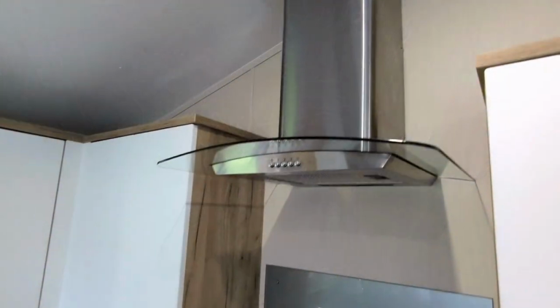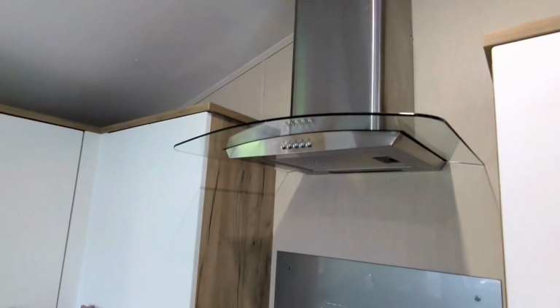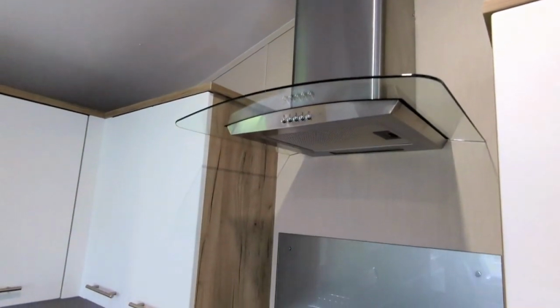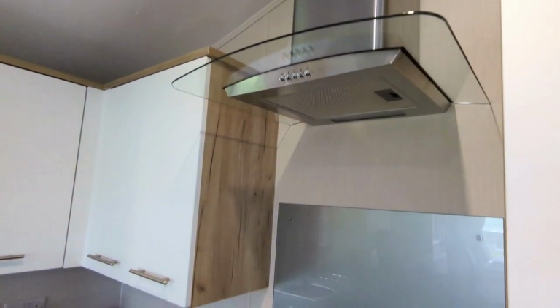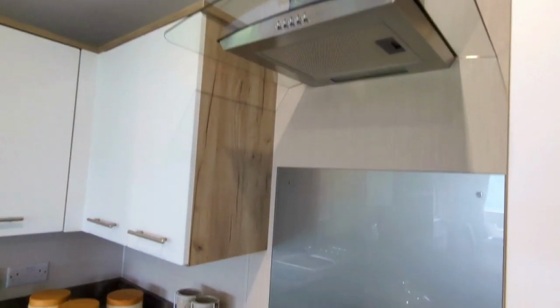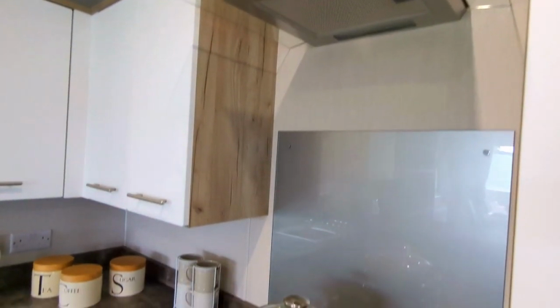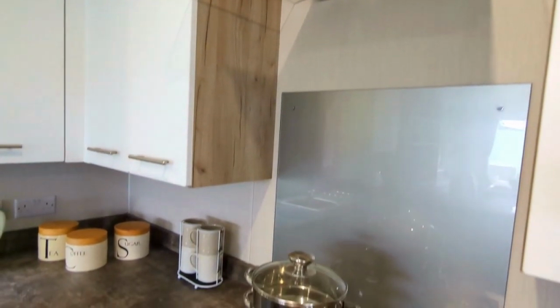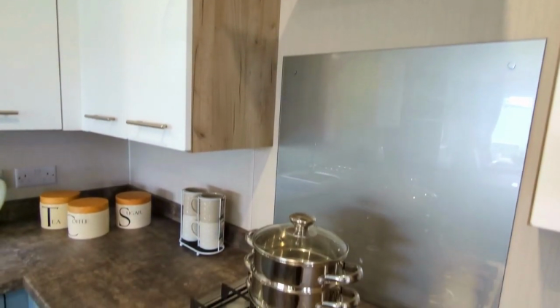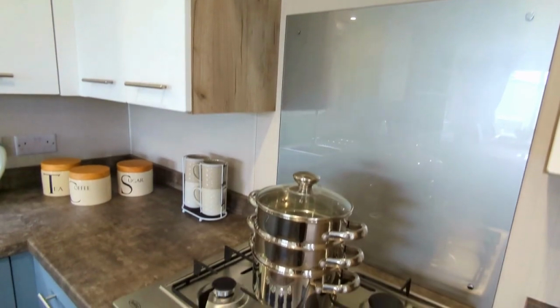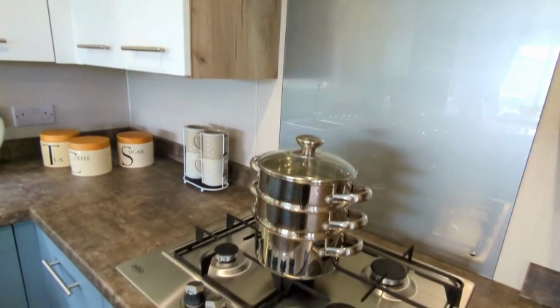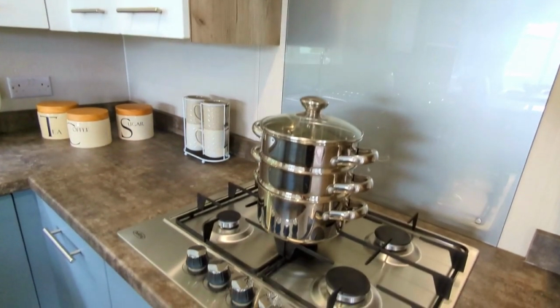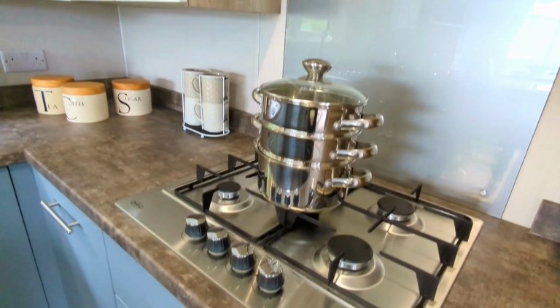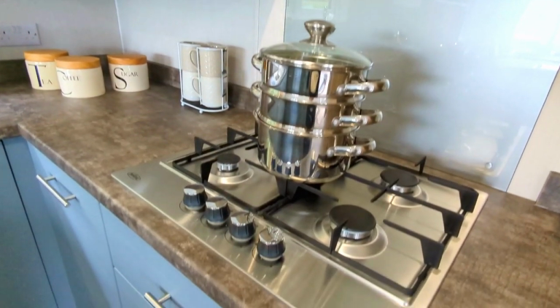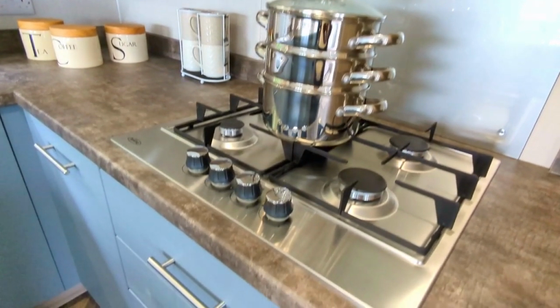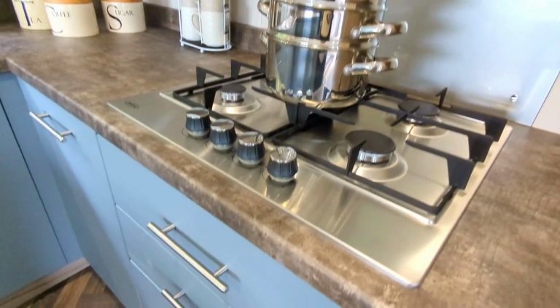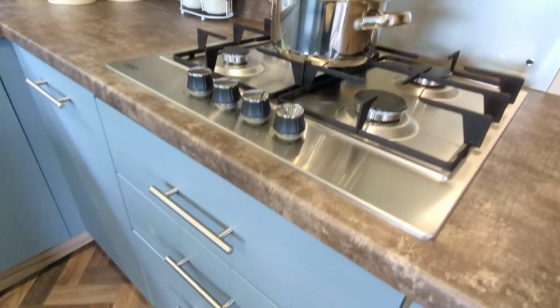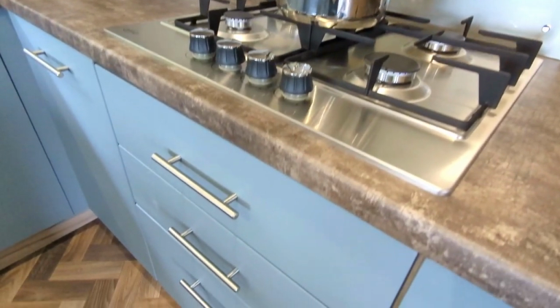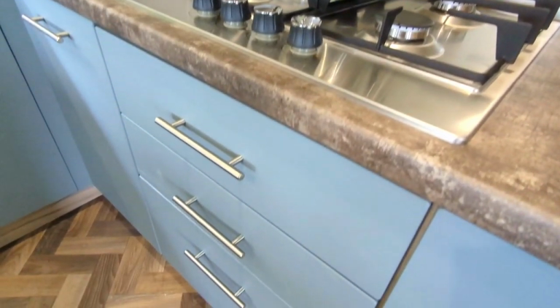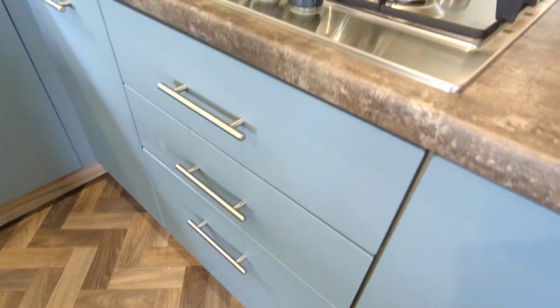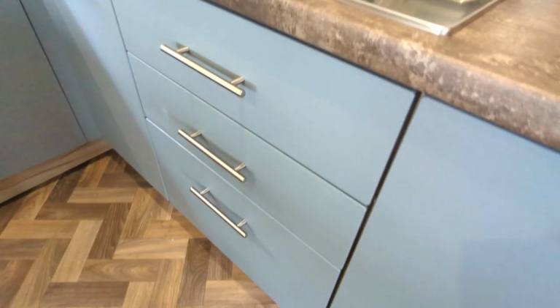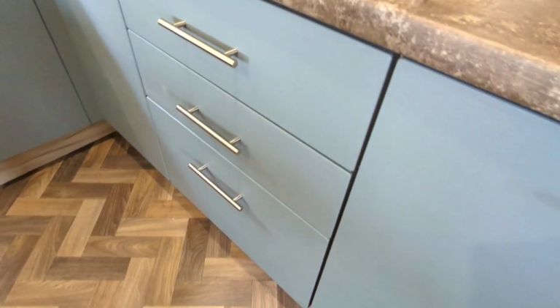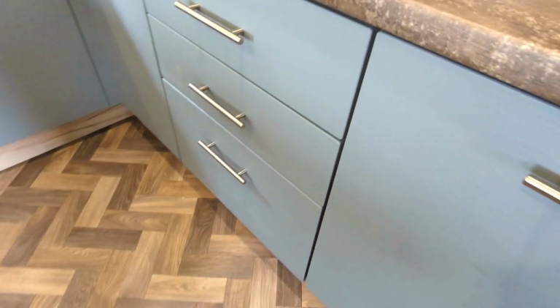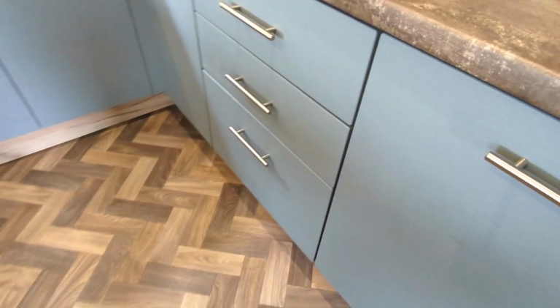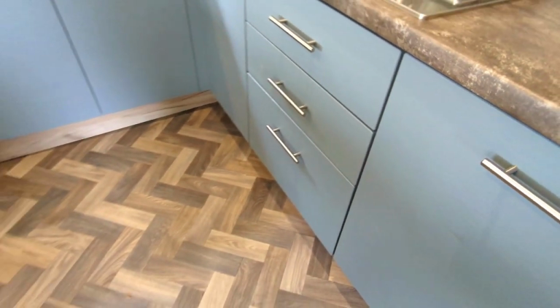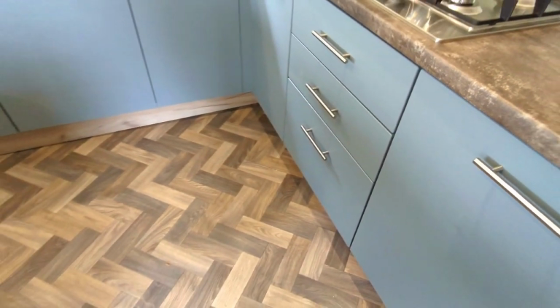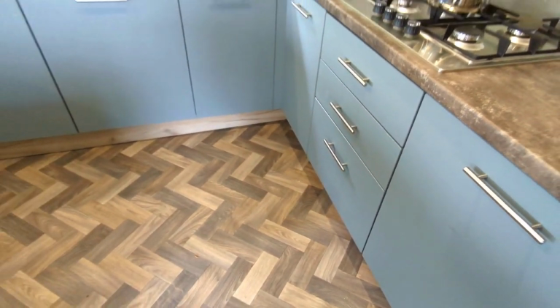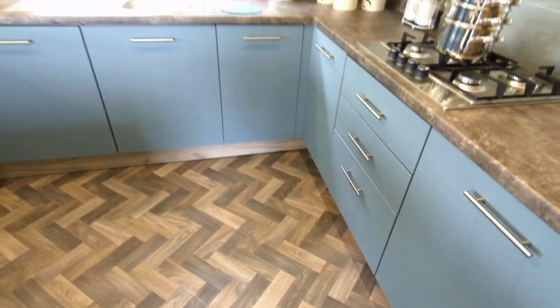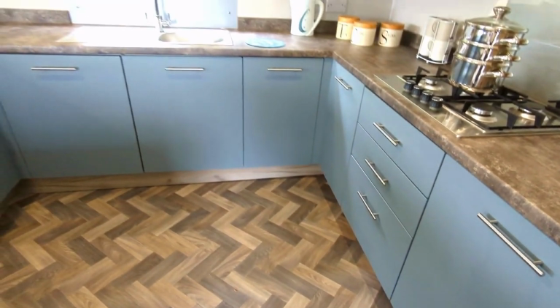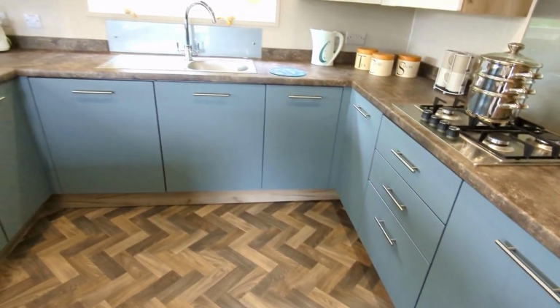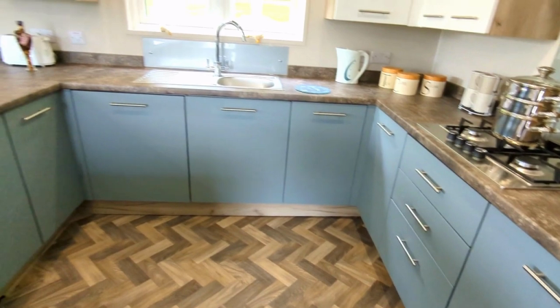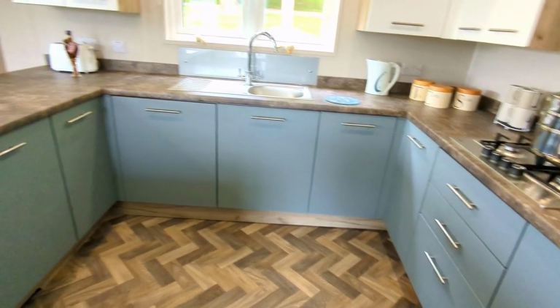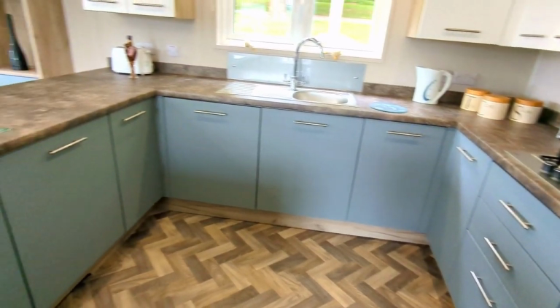You've got your hob, plenty of drawer space. The layout — everything is around you but it's not cramped. You've got plenty of space in here but everything is also to hand as you need it.